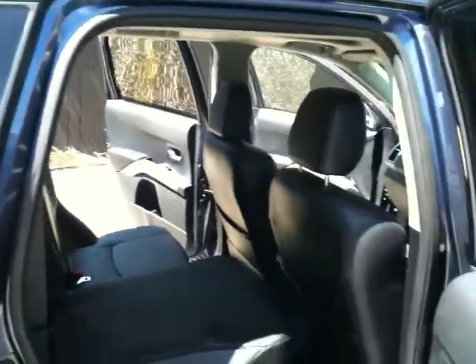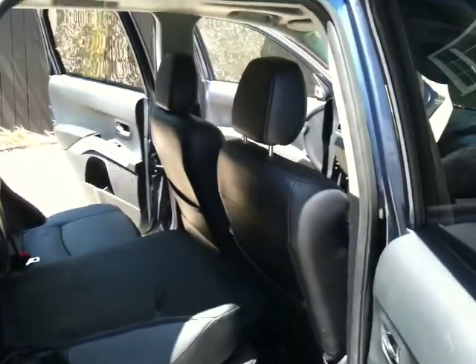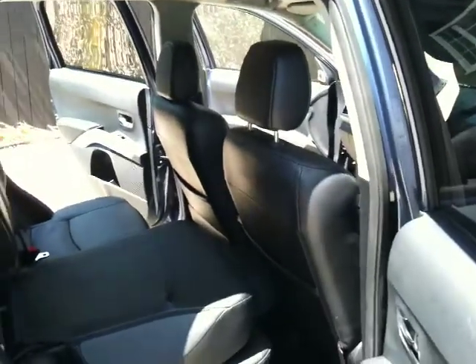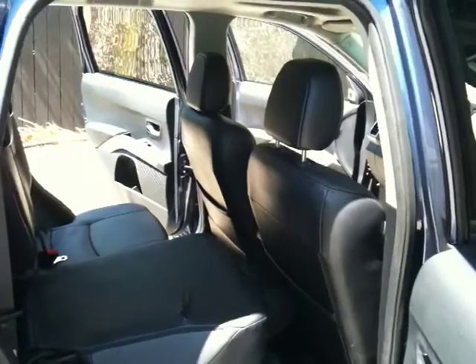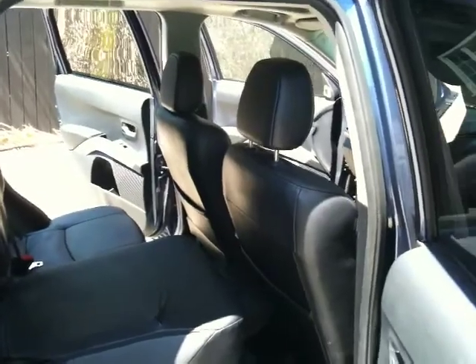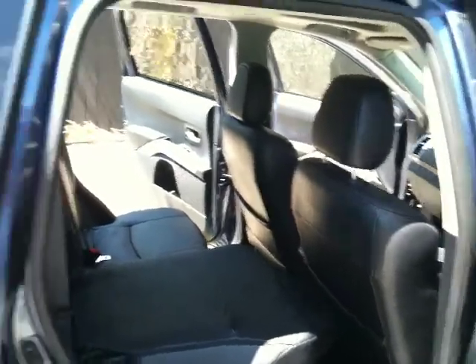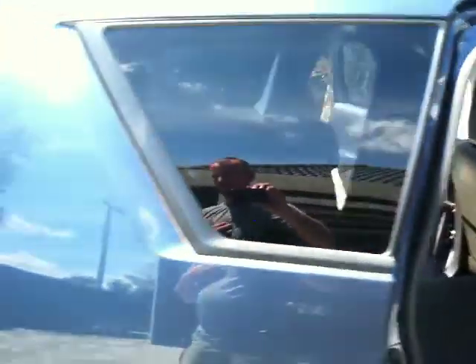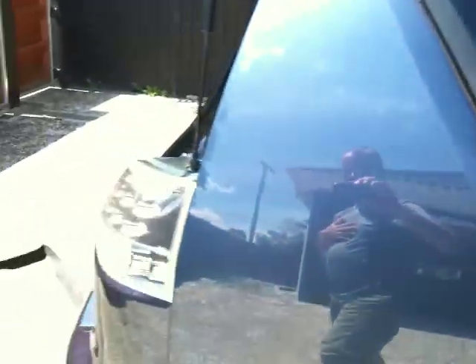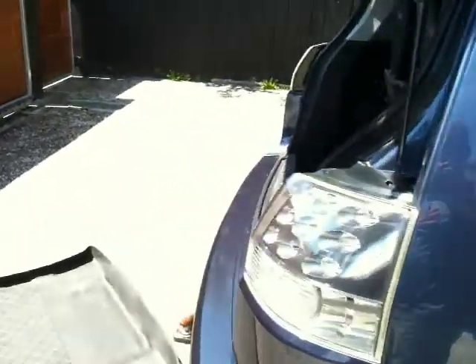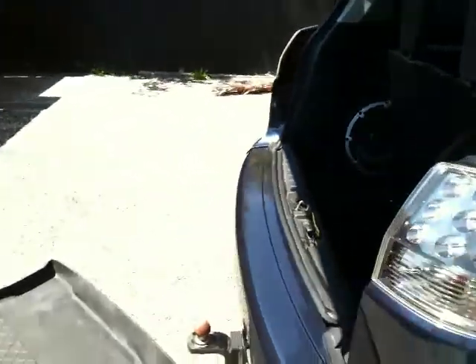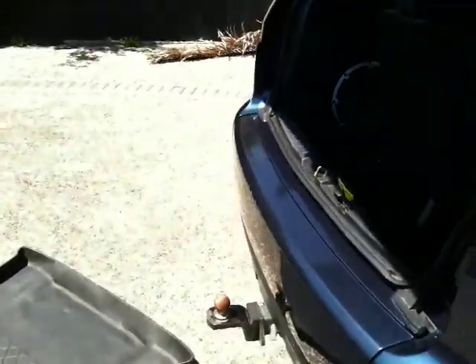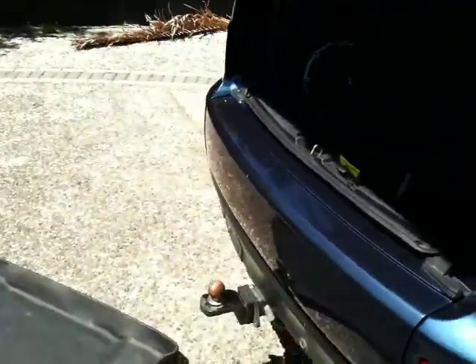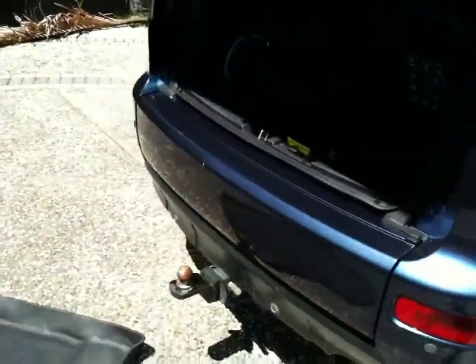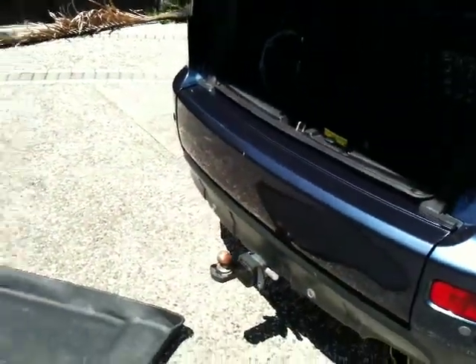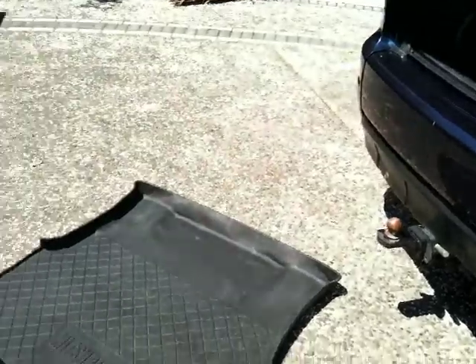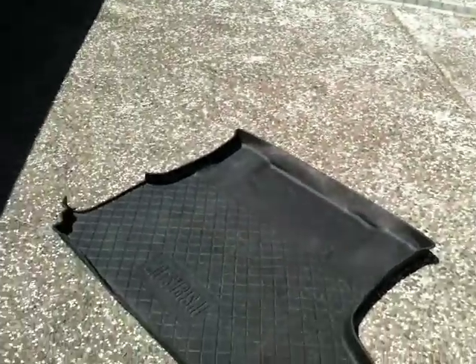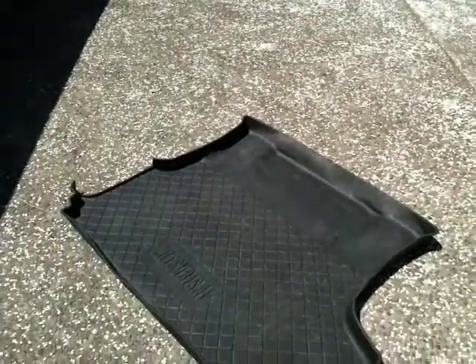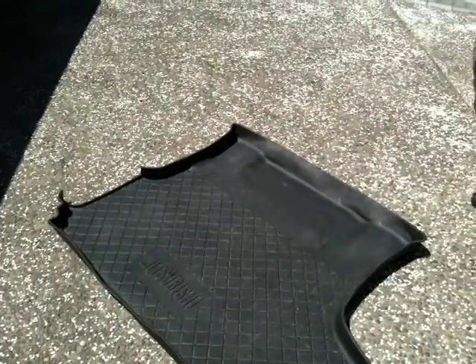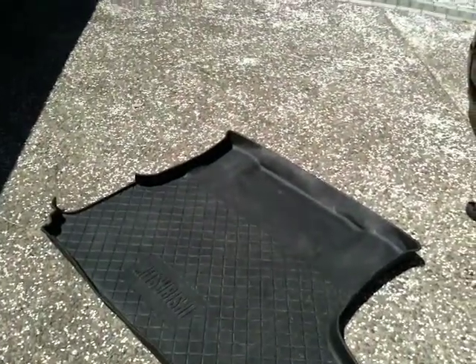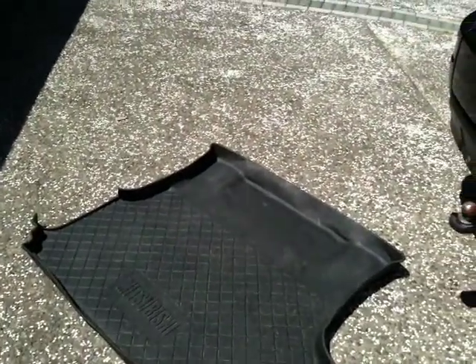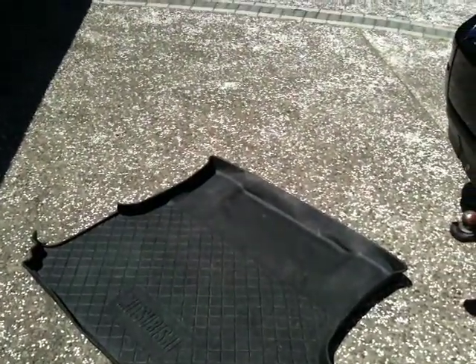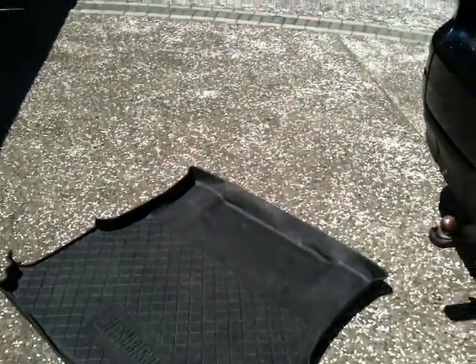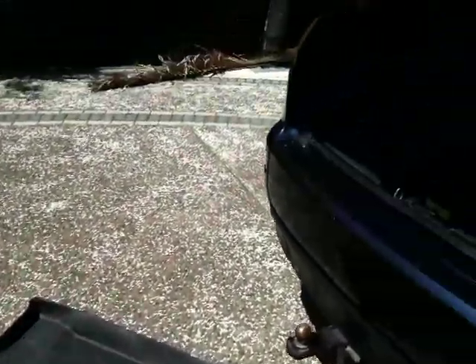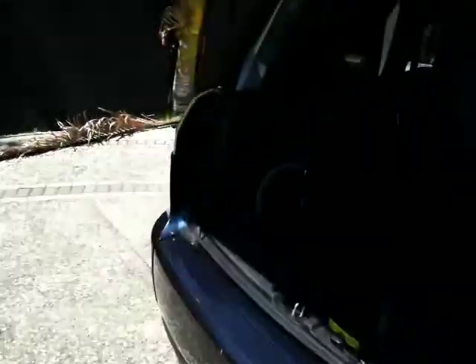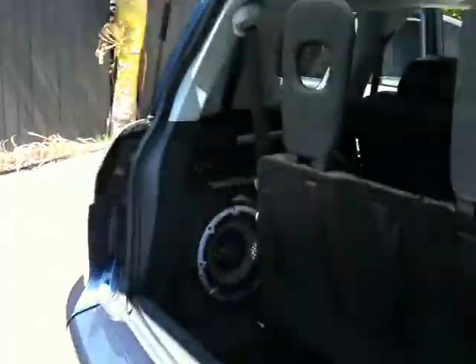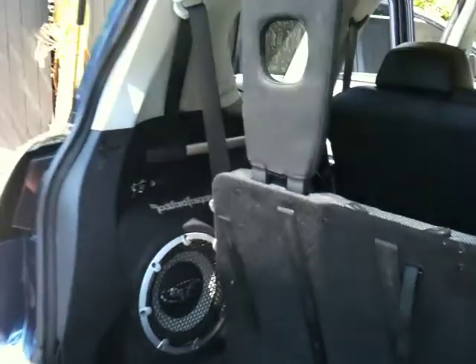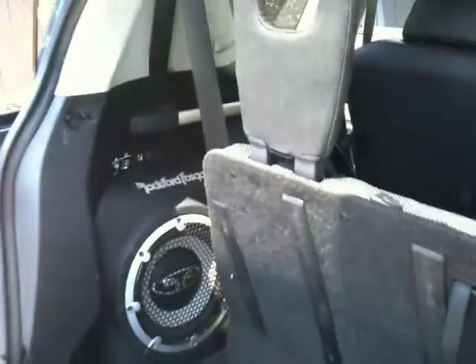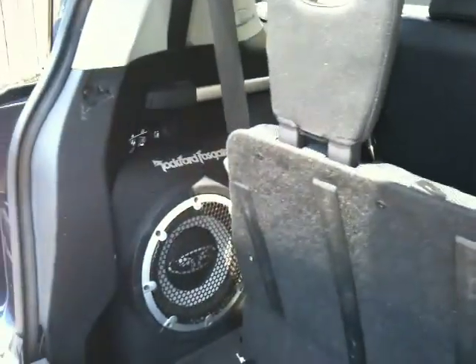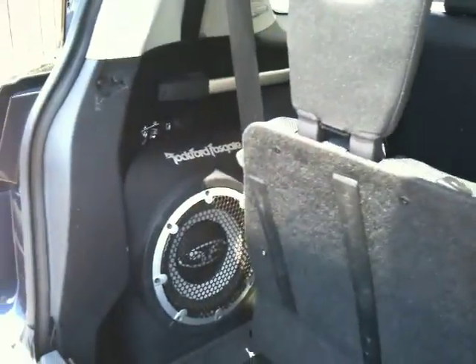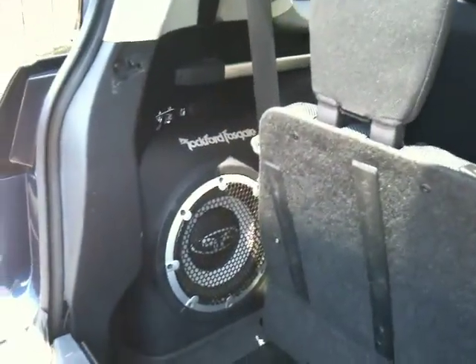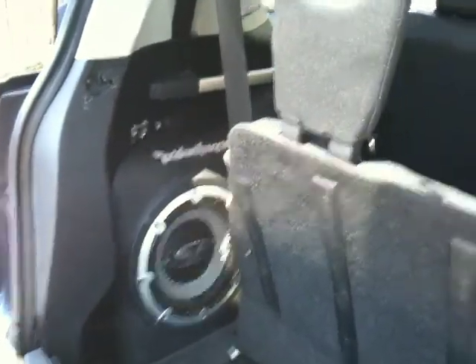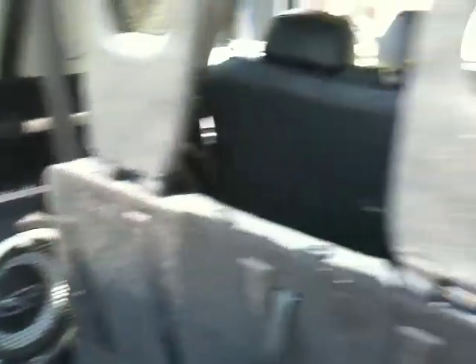There are mats everywhere in the car — Outlander mats. There's a tow hitch on the back with electrics. That's the rubber mat extra that goes in the boot when the seats are flat. It's got a pretty good standard stereo system with a subwoofer in the back.